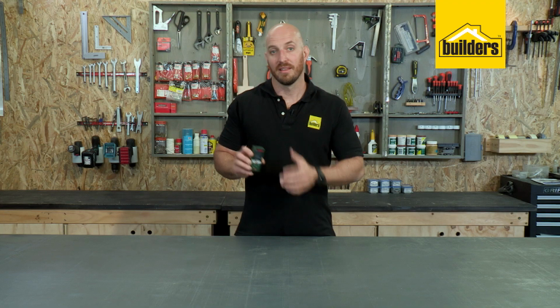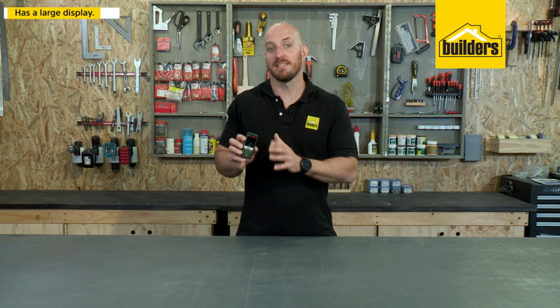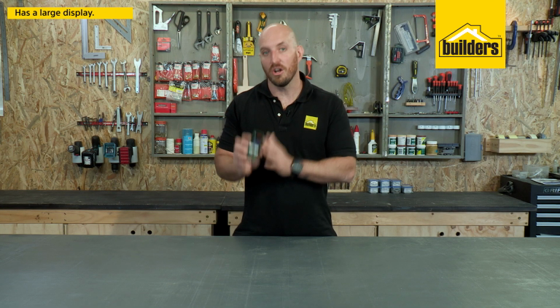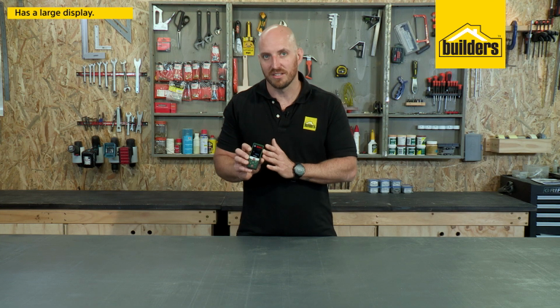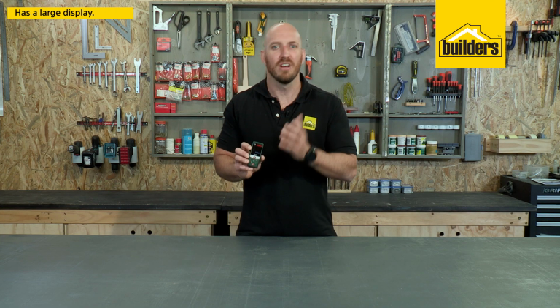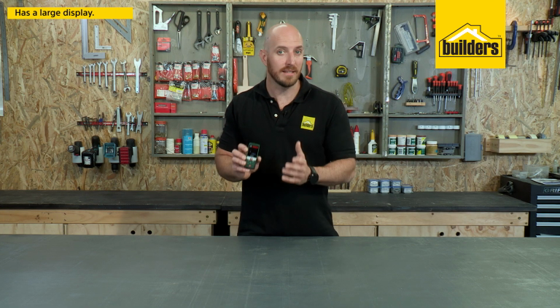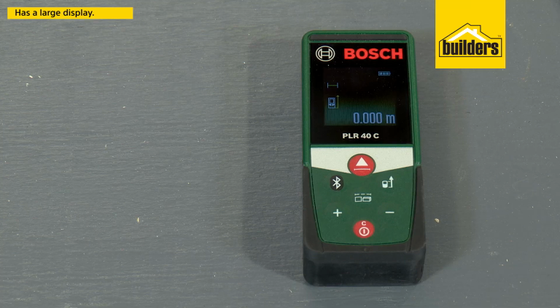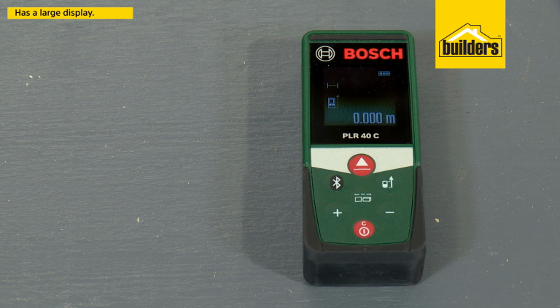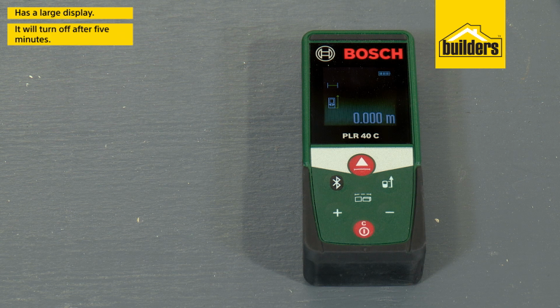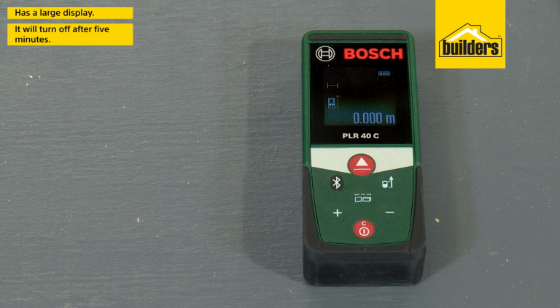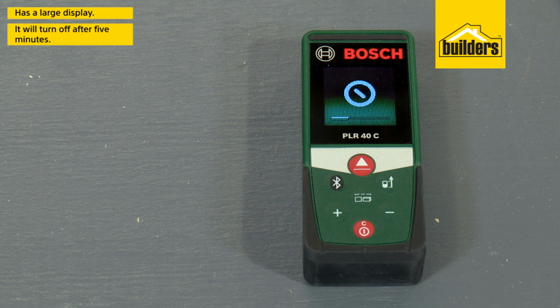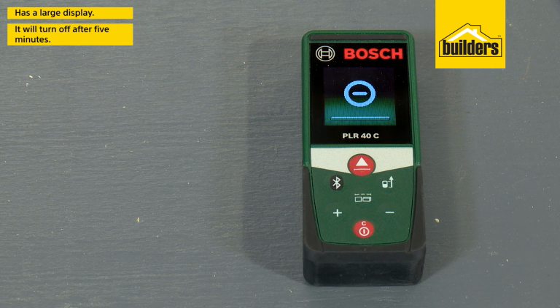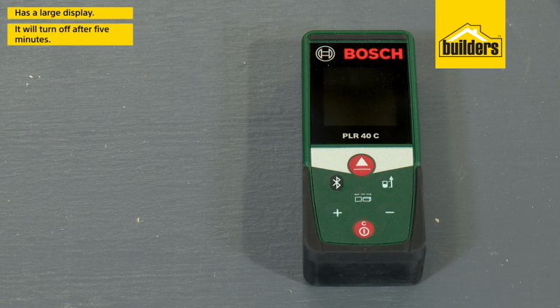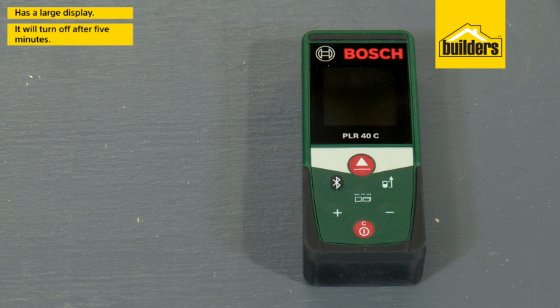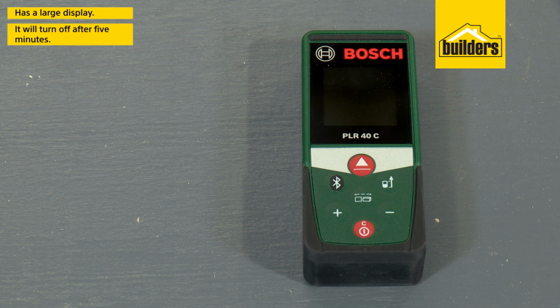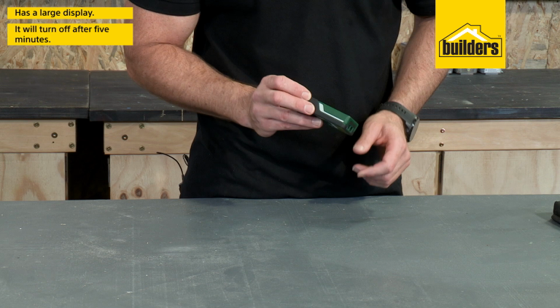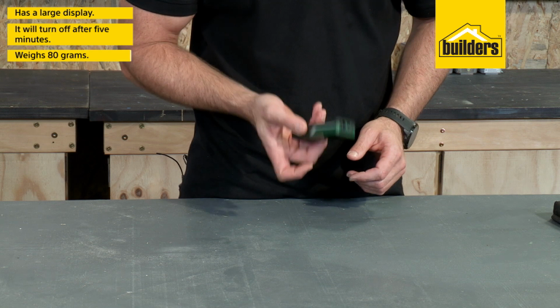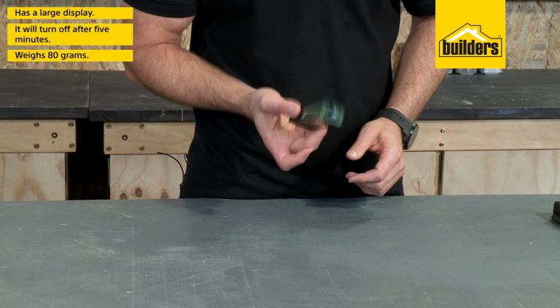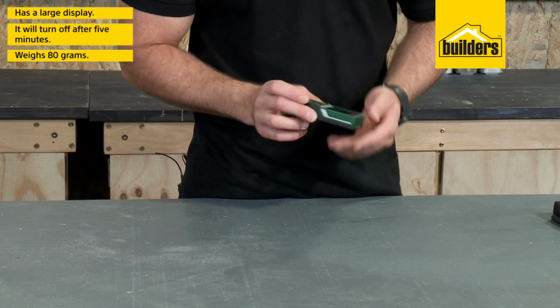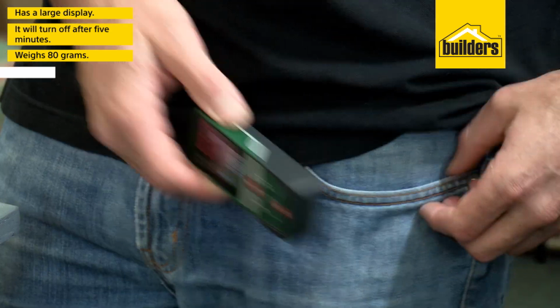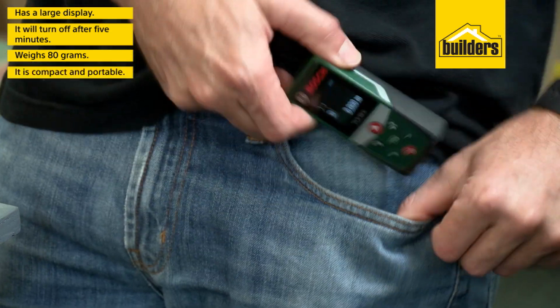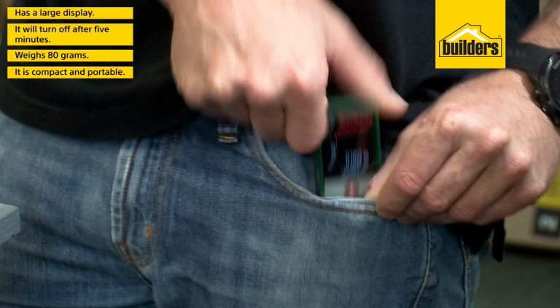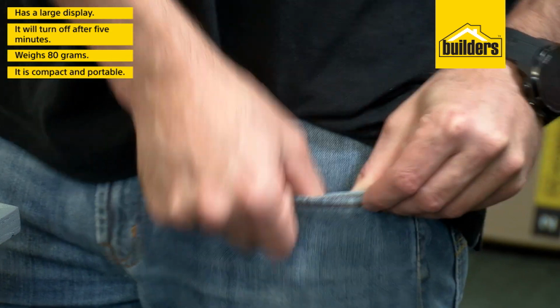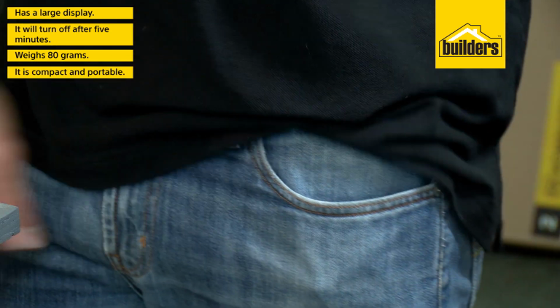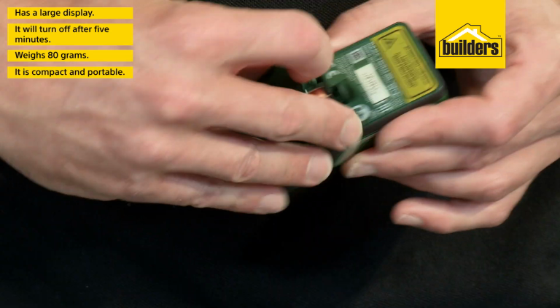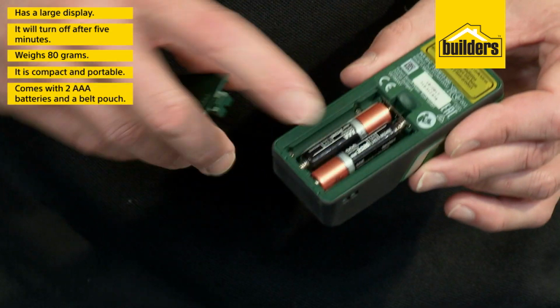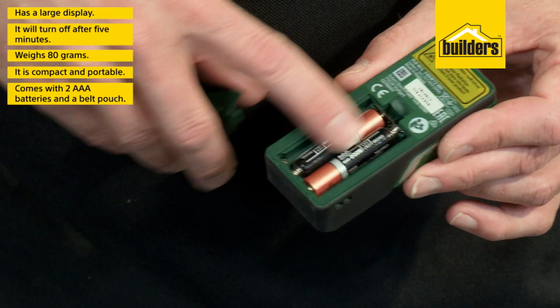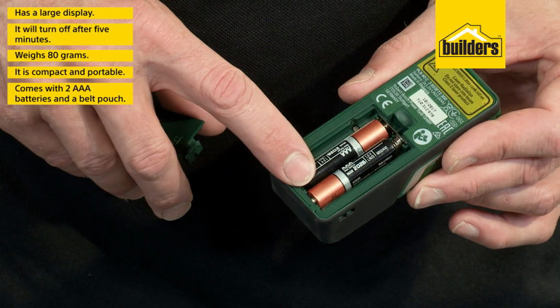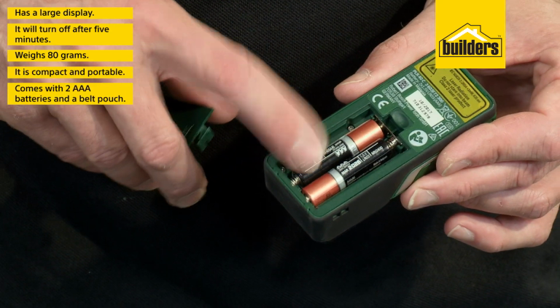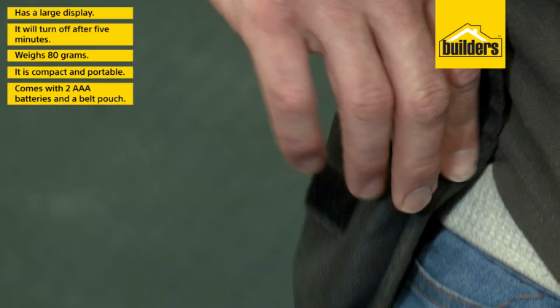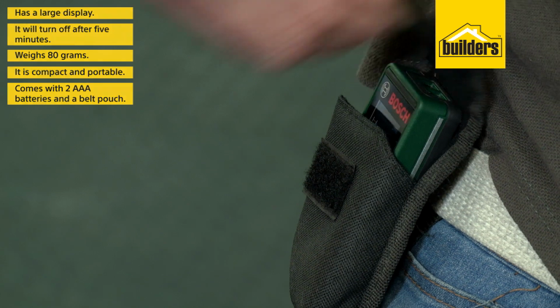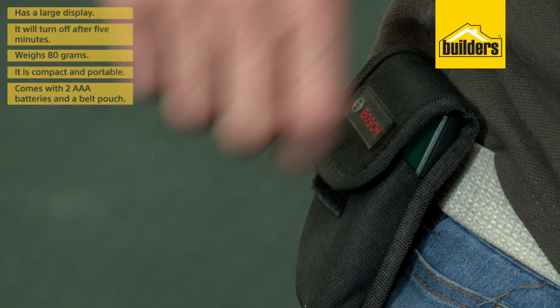The device has a large colour display so it's easy to read, and will turn off automatically after 5 minutes to save batteries. It weighs only 80g and is very compact and portable. It also comes with 2 AAA batteries and a belt pouch.